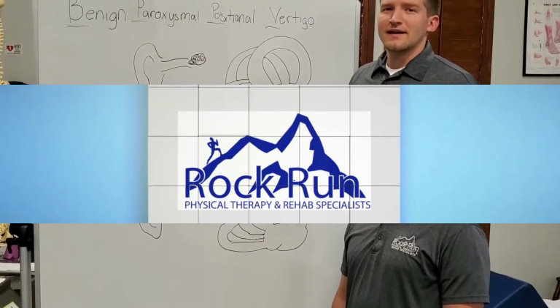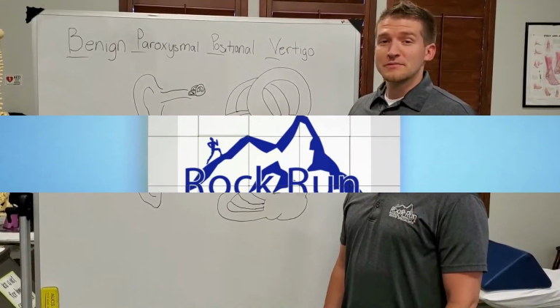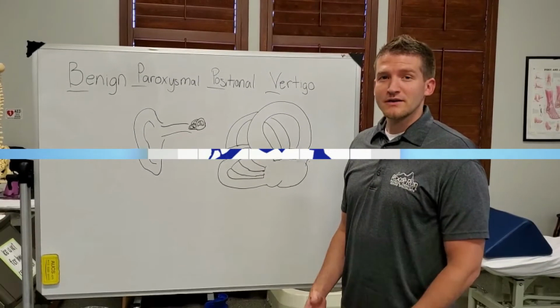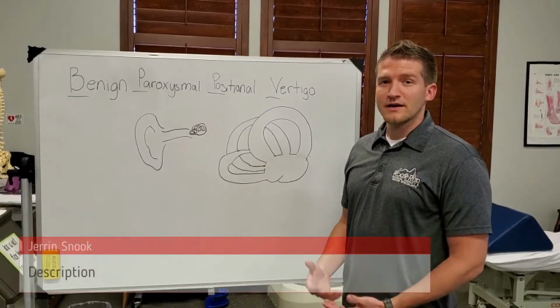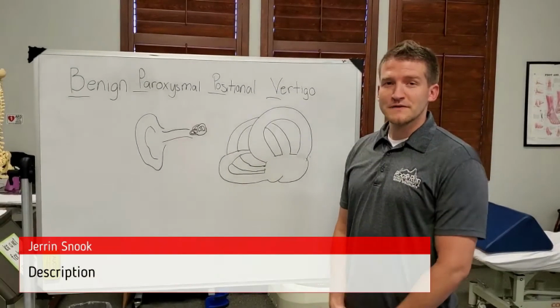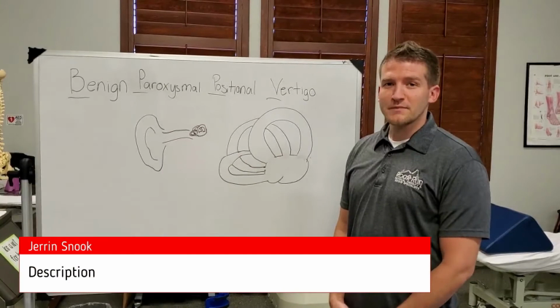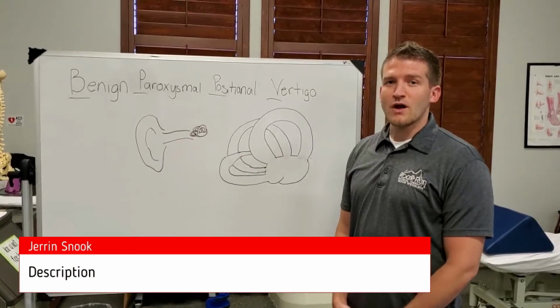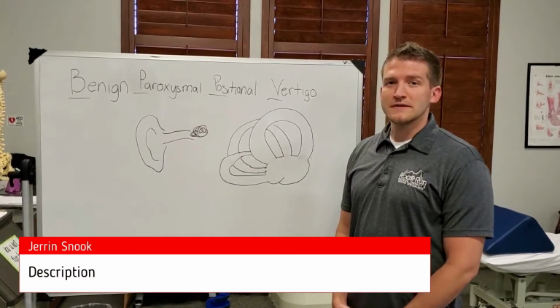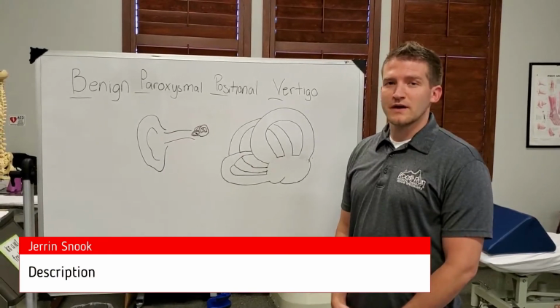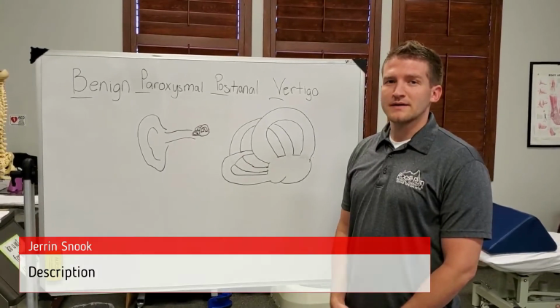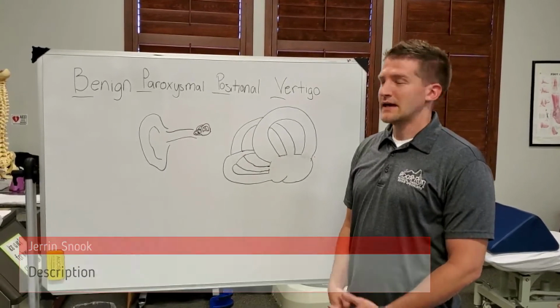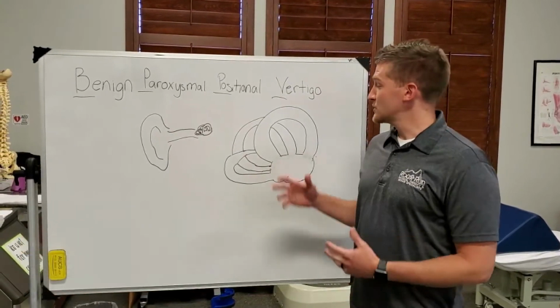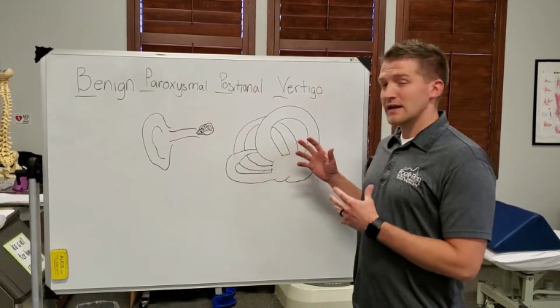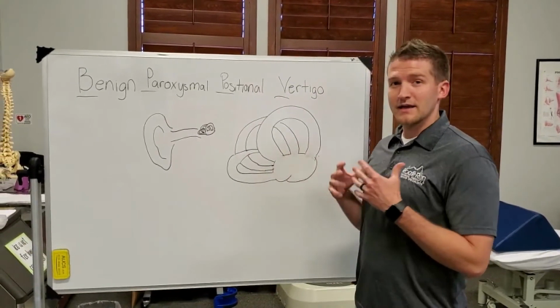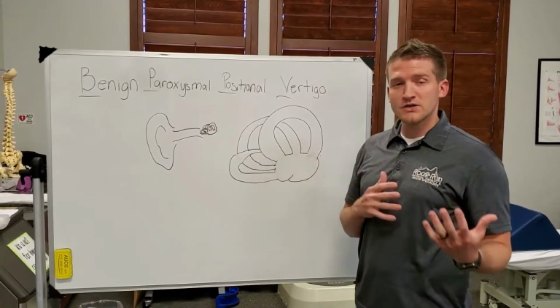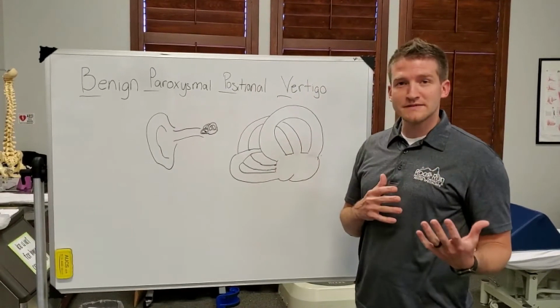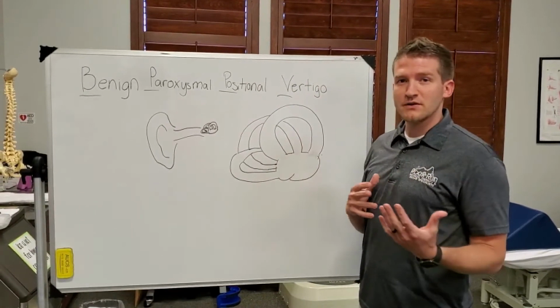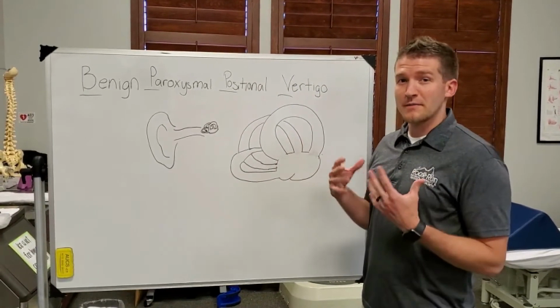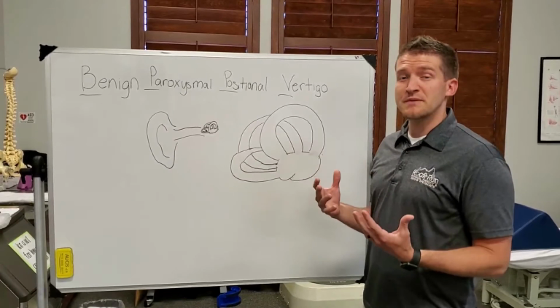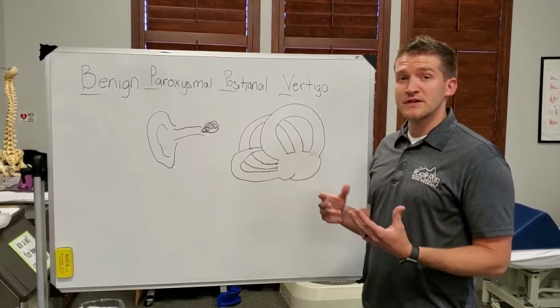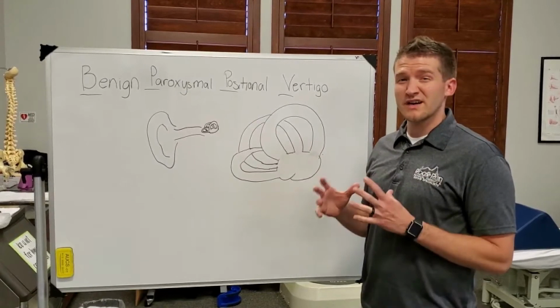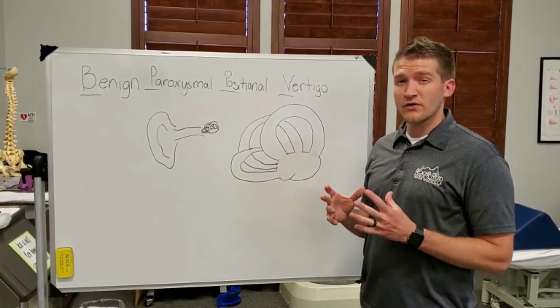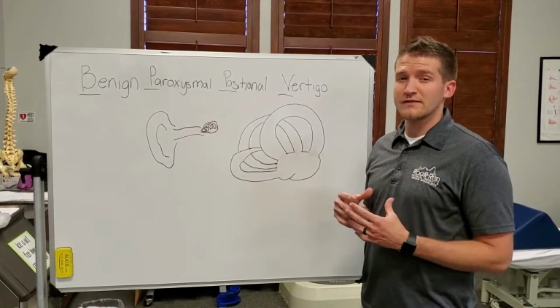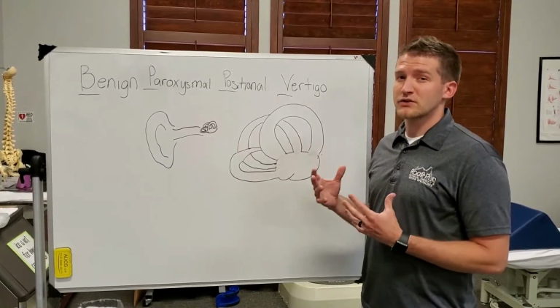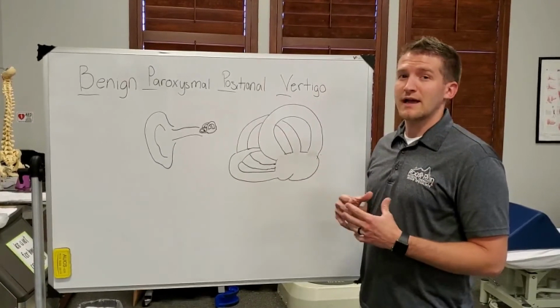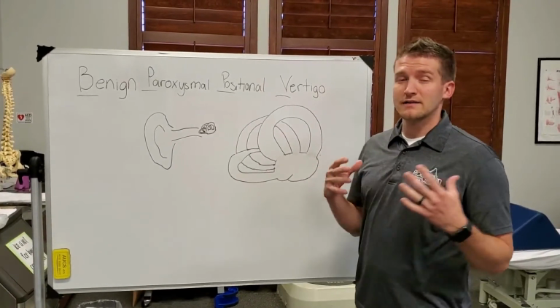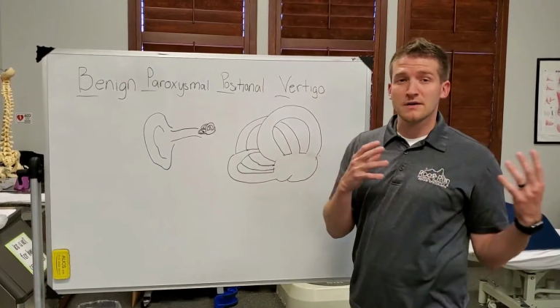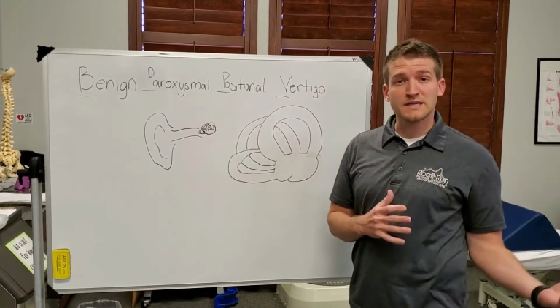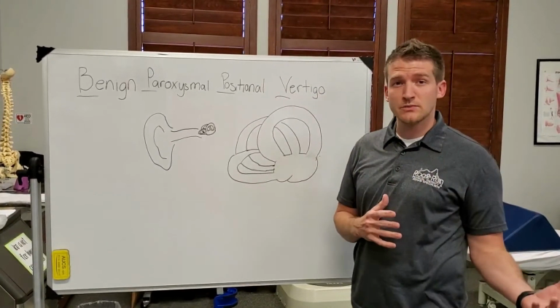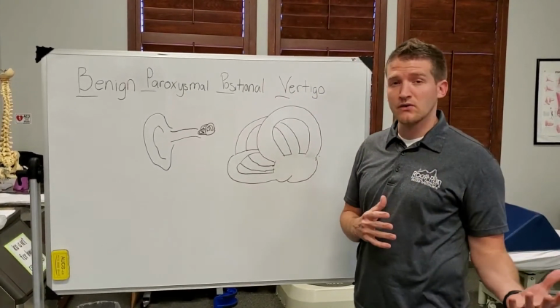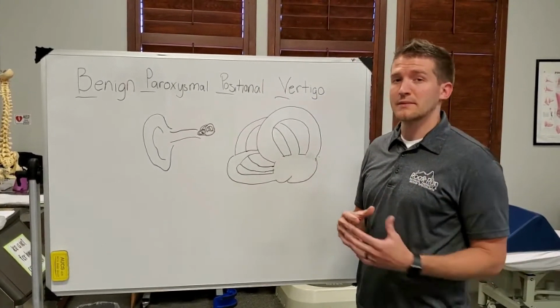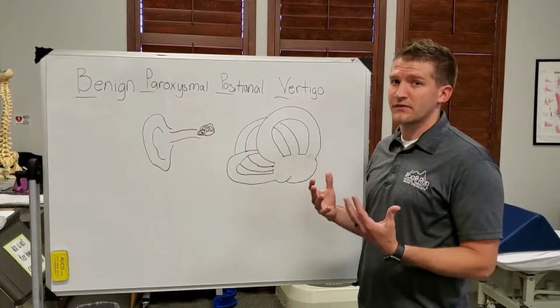Hi, I'm Jaren, a doctor of physical therapy with Rock Run Physical Therapy. If you watched our last video about BPPV, I just wanted to further illustrate and talk about one test that we can do to test for that.